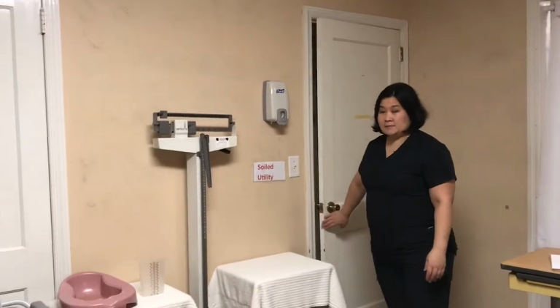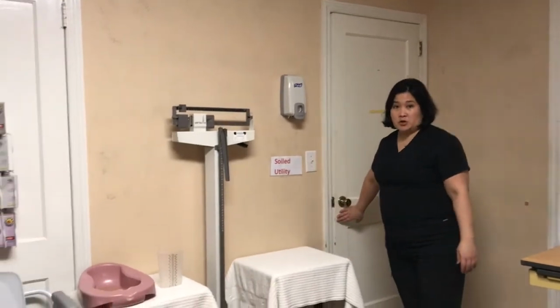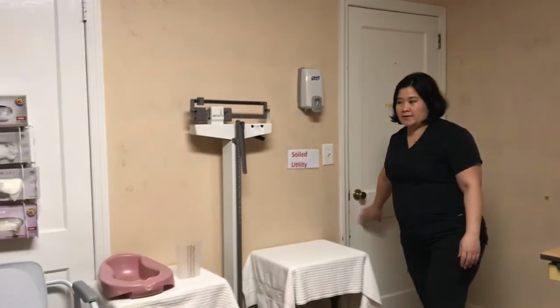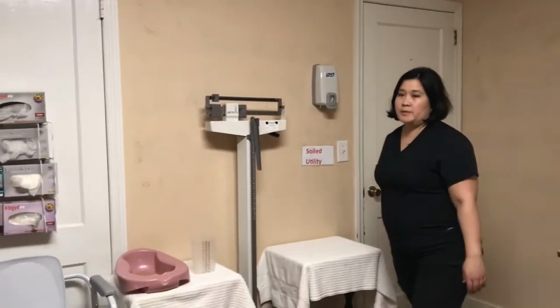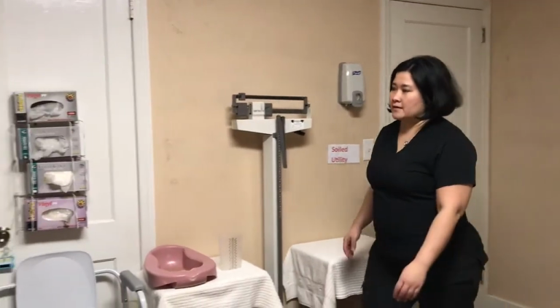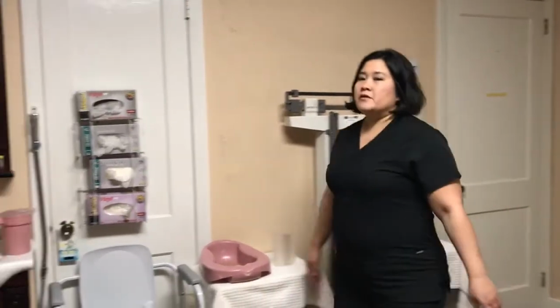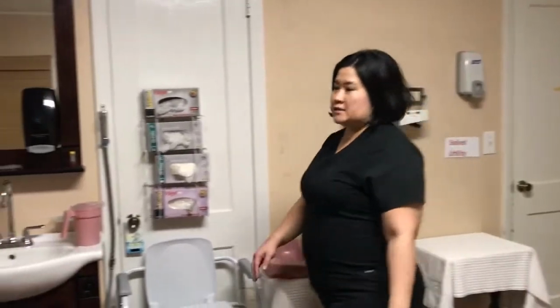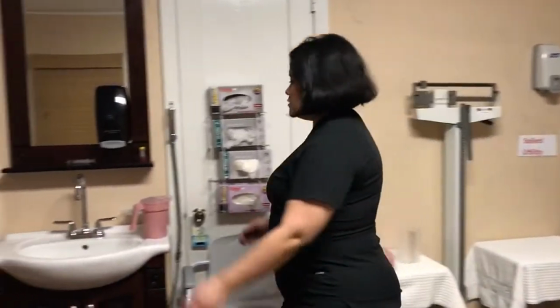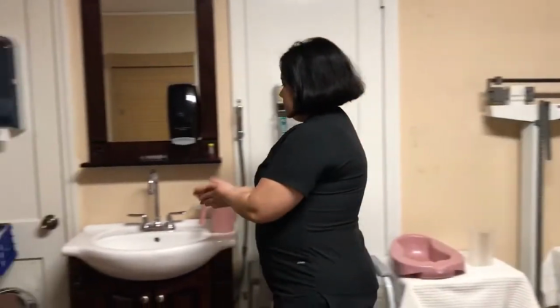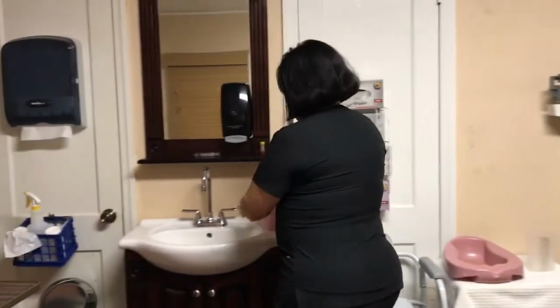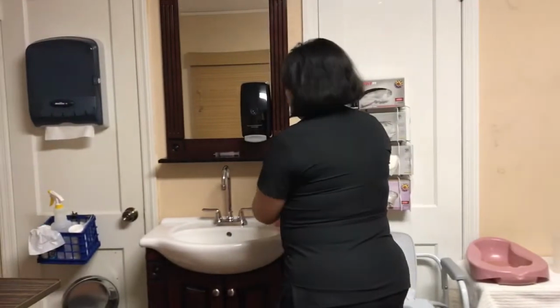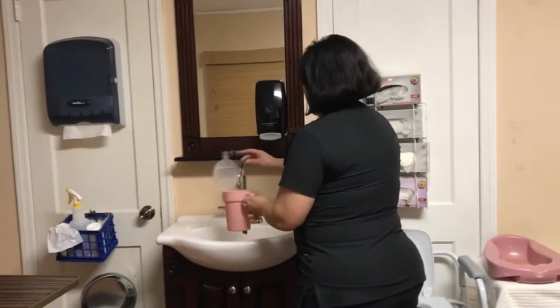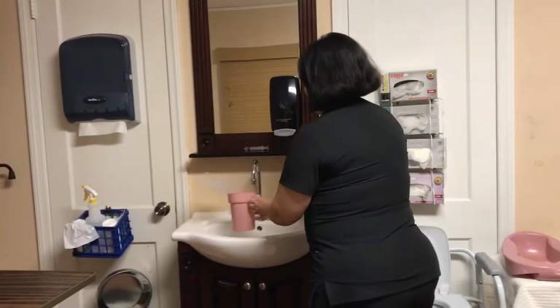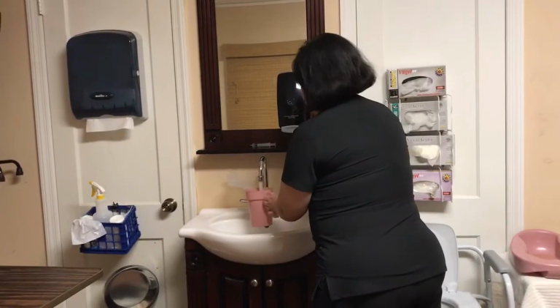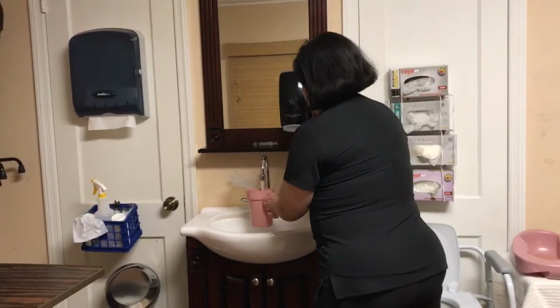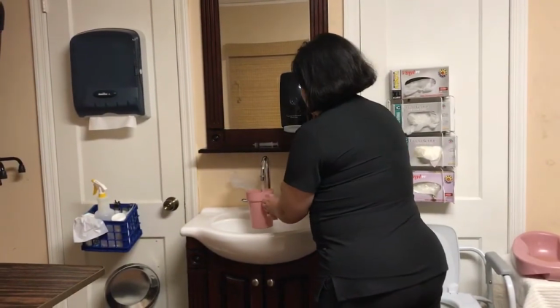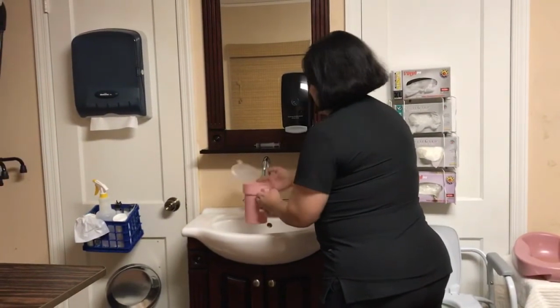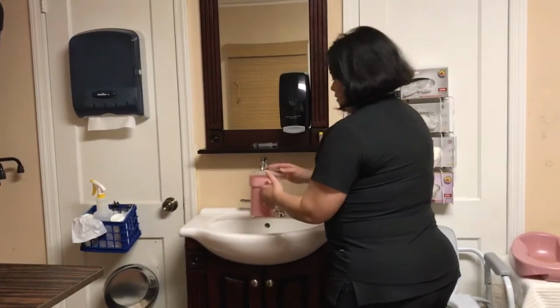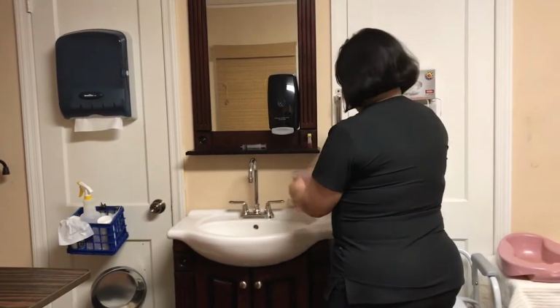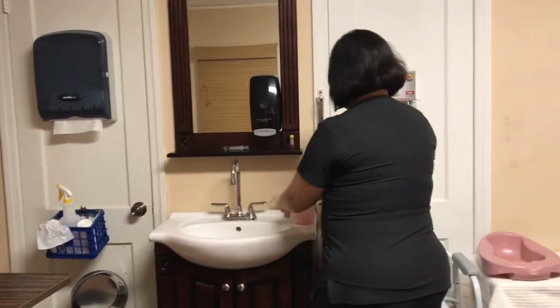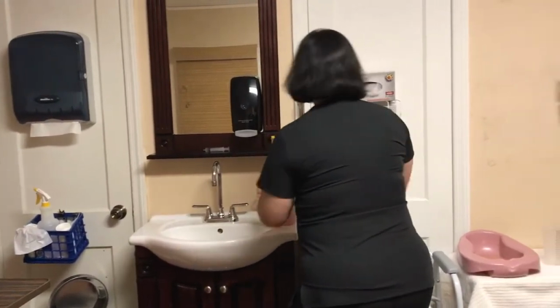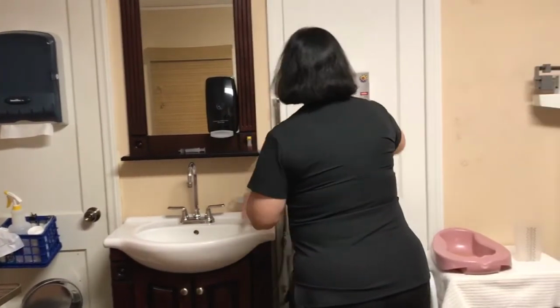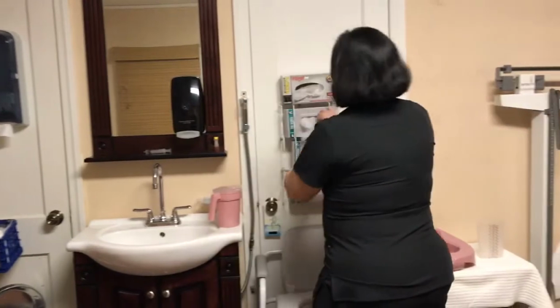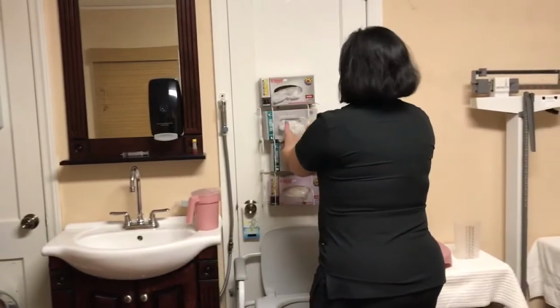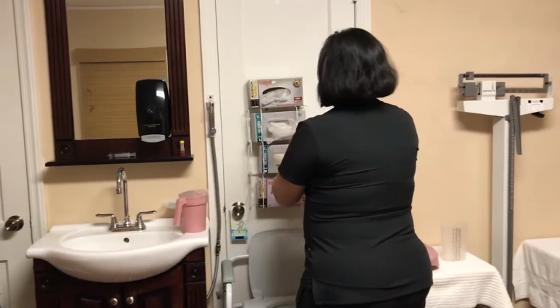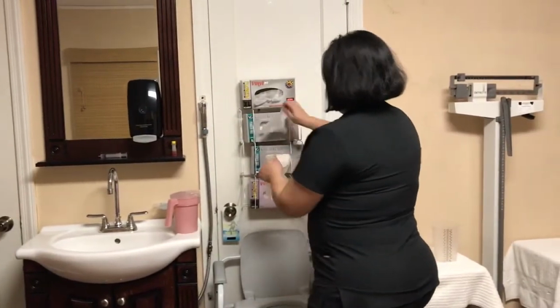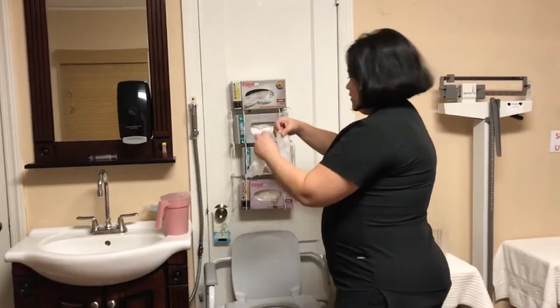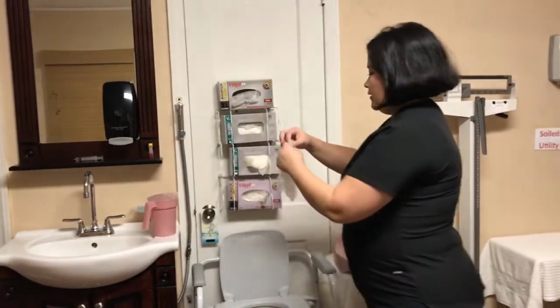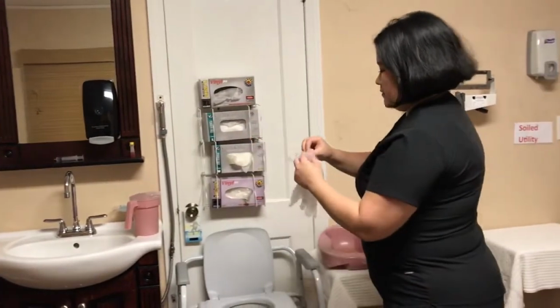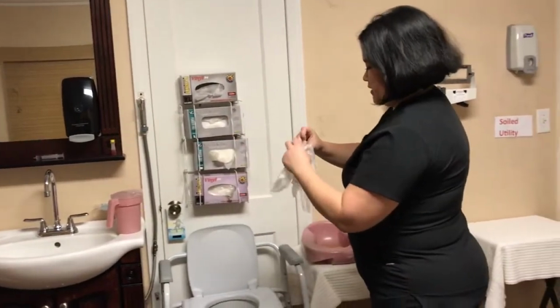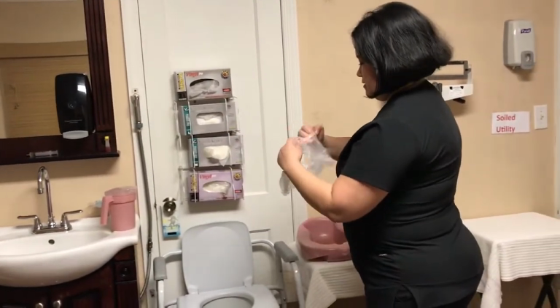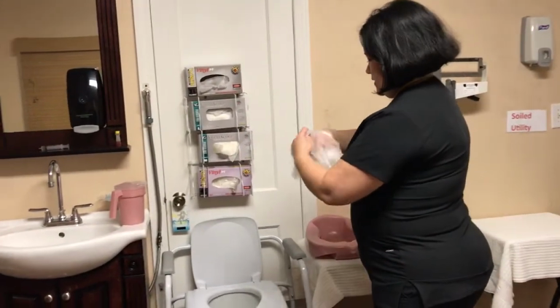I need to measure your urinary output. First, I need to wash my hands and fill the pitcher with water so that we do not rinse the bedpan over the sink. I'm going to grab some gloves and put on my gloves before touching the bedpan.